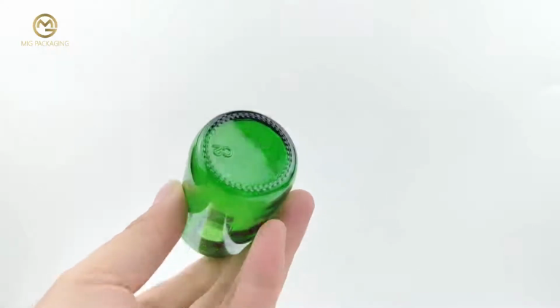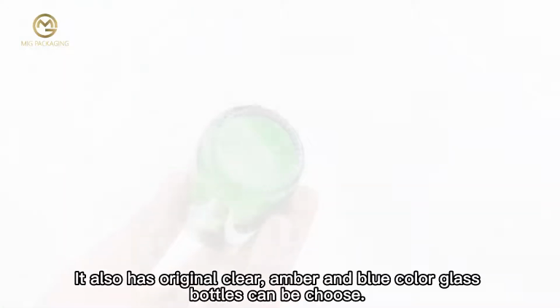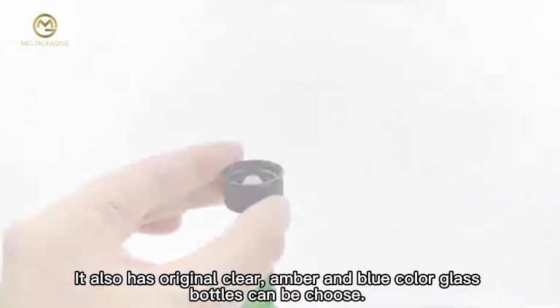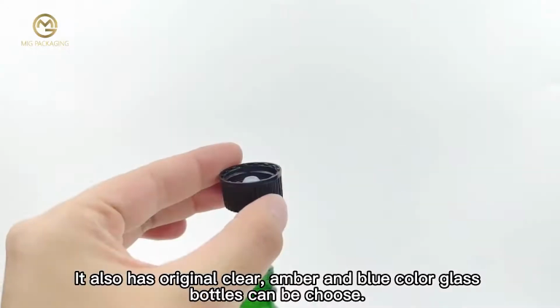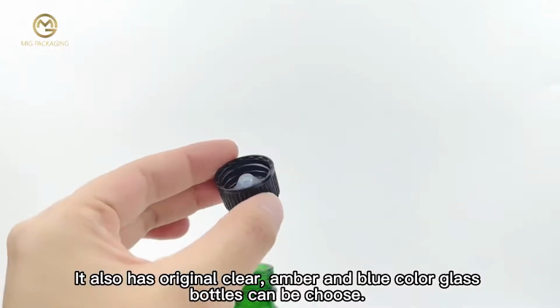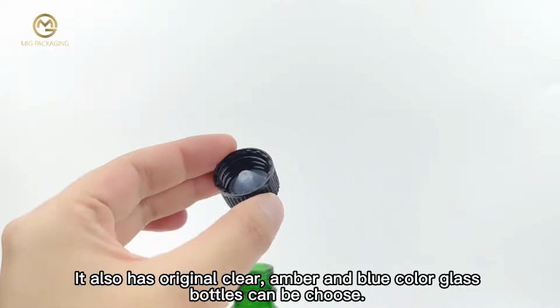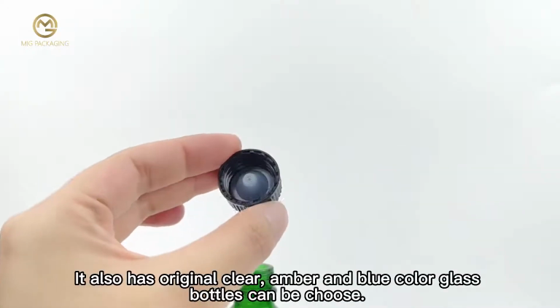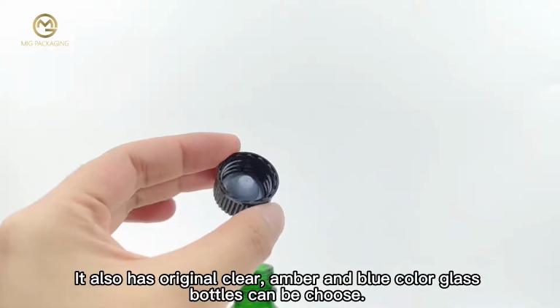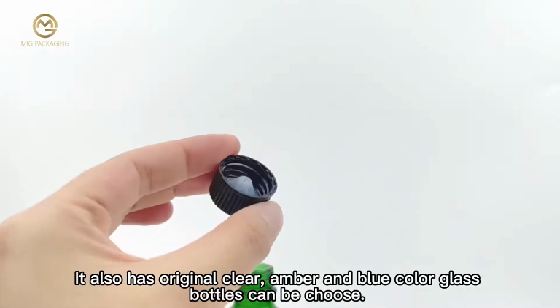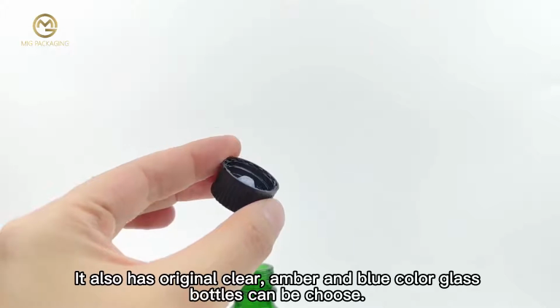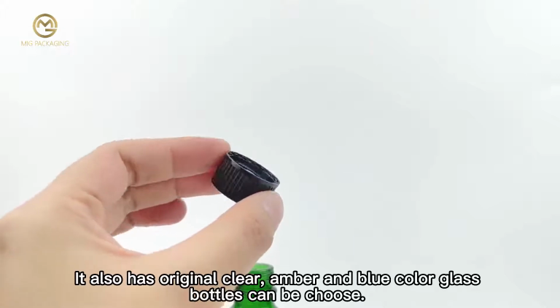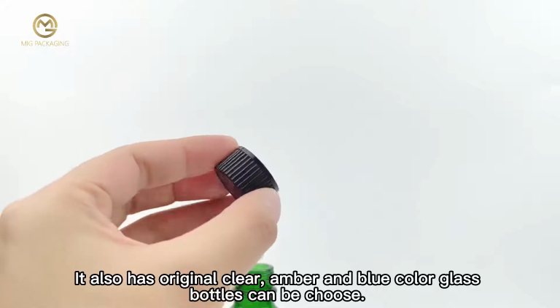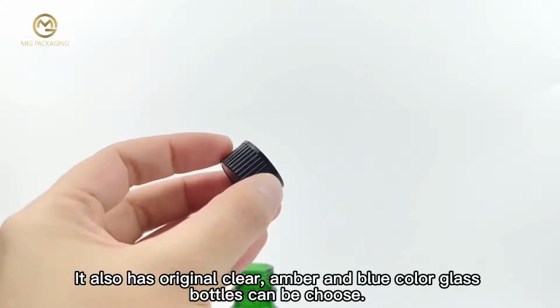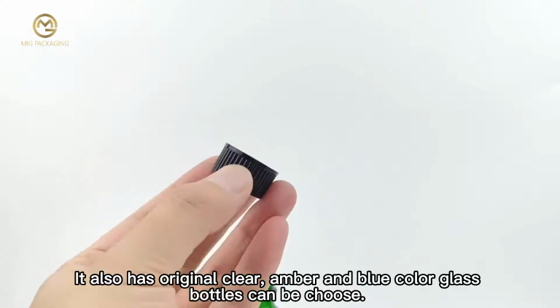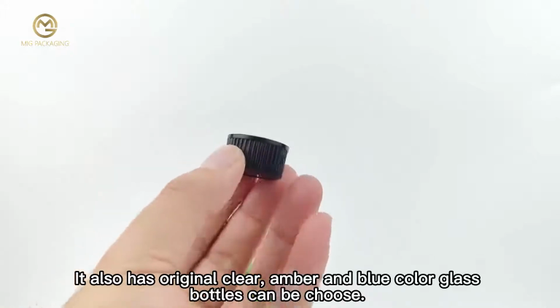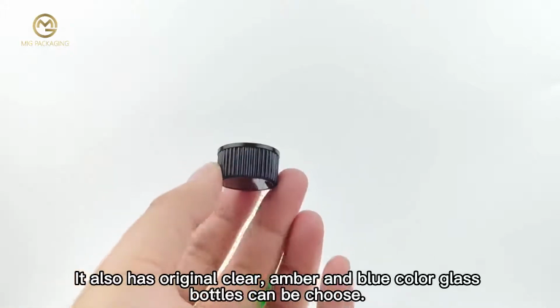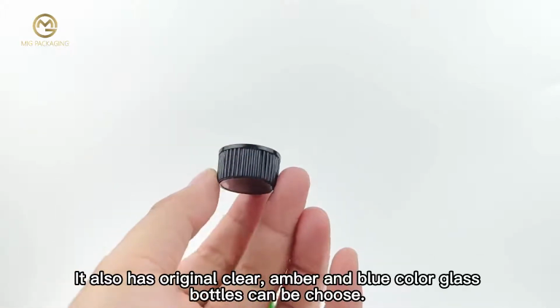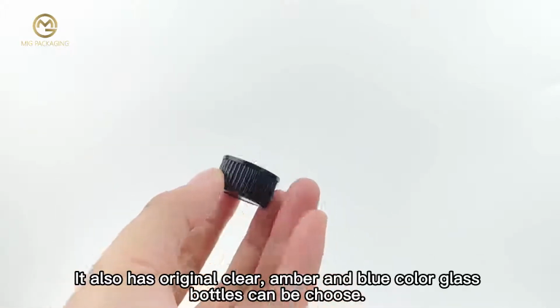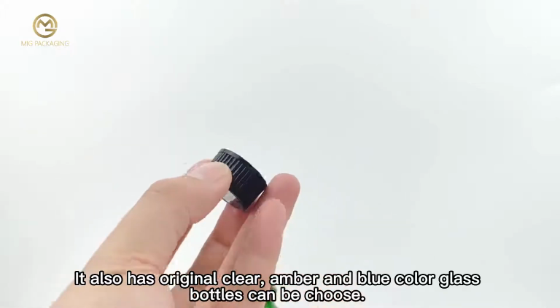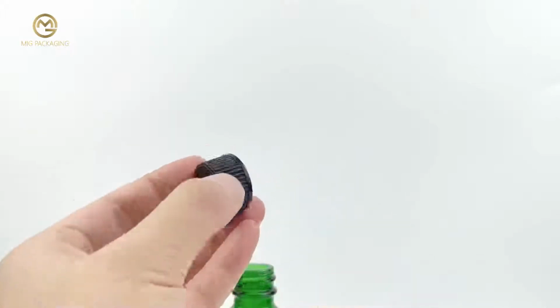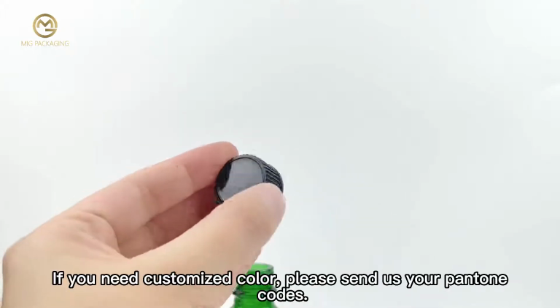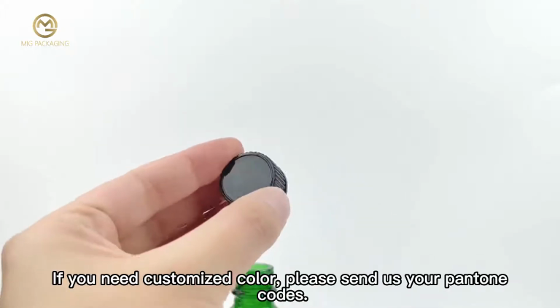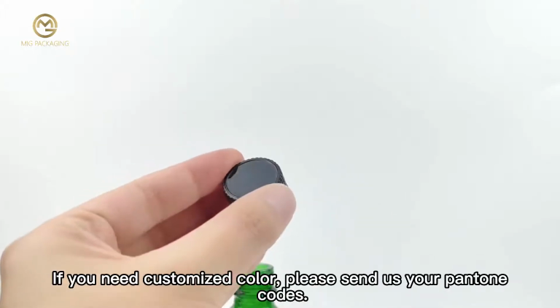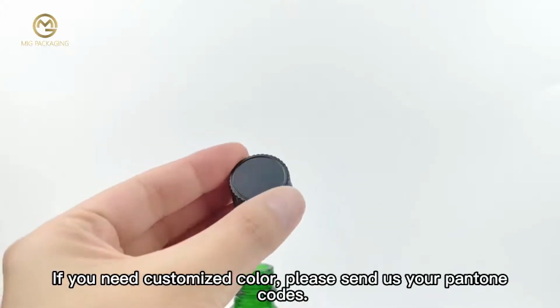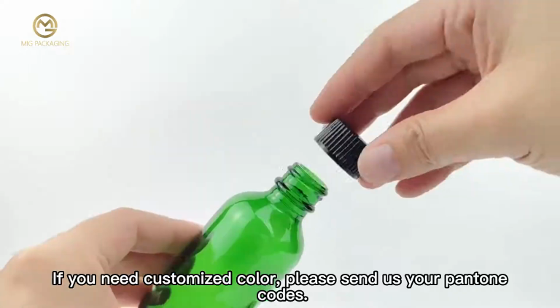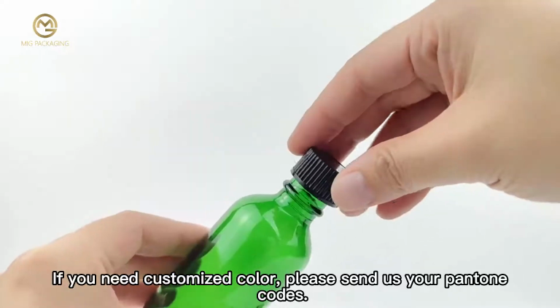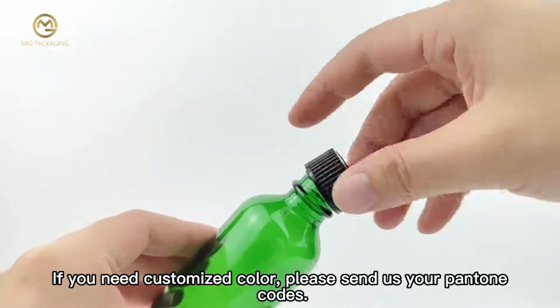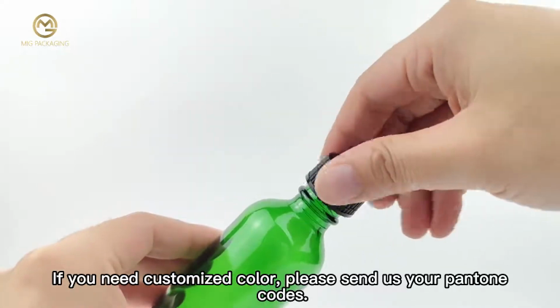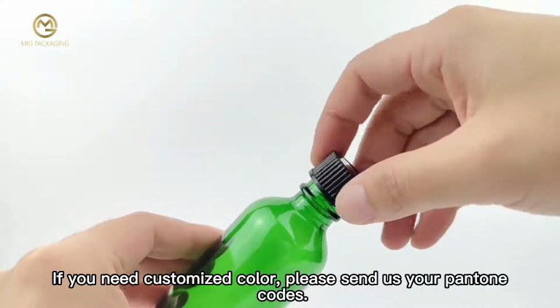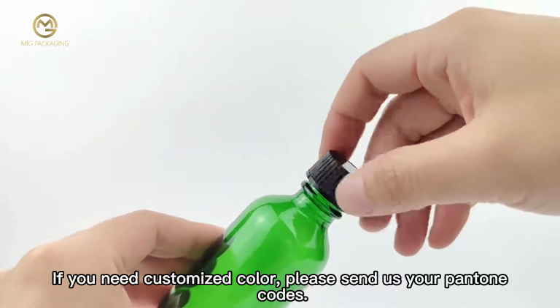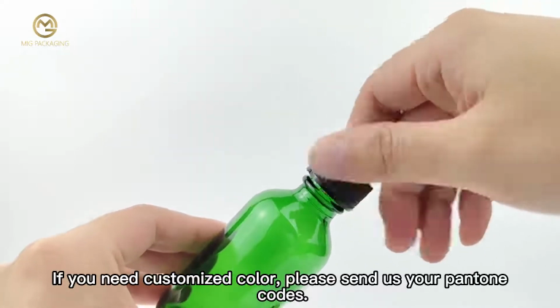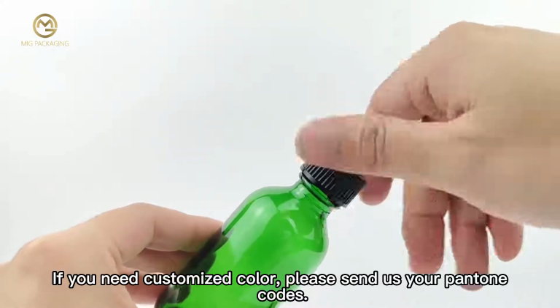It also comes in original clear, amber and blue color glass bottles to choose from. If you need to customize the color, please send us your Pantone codes.